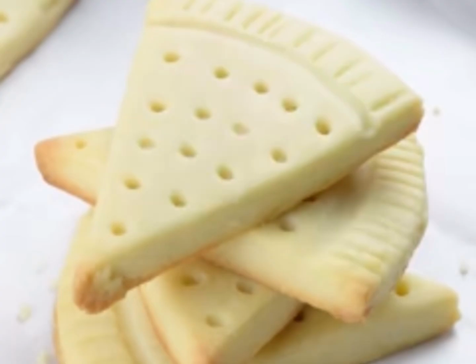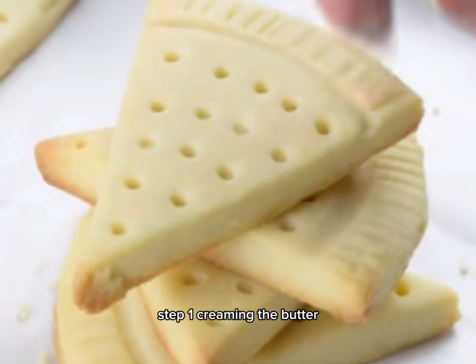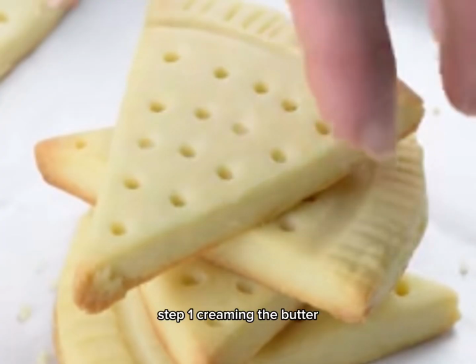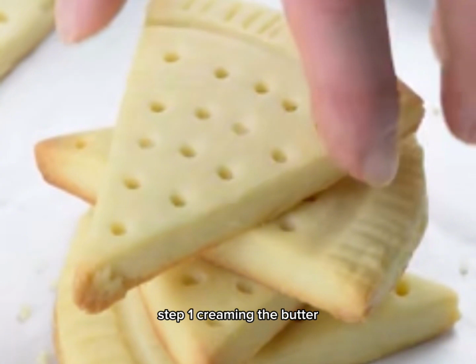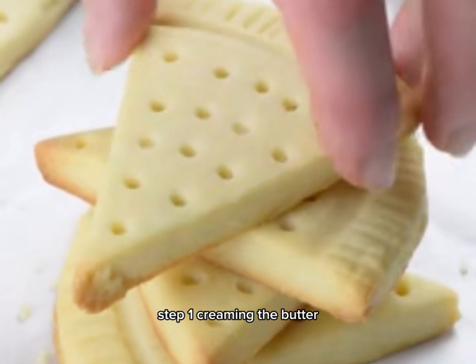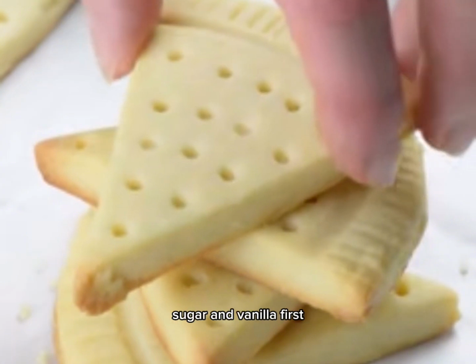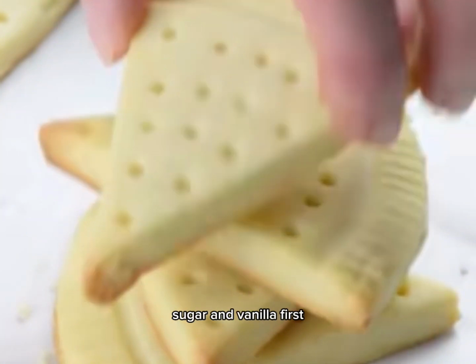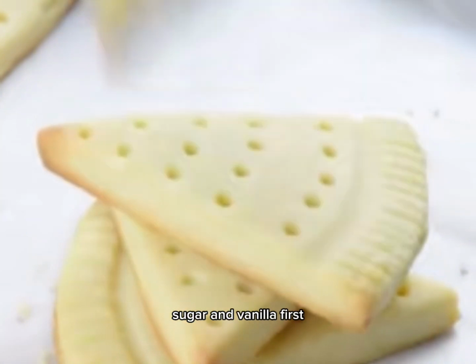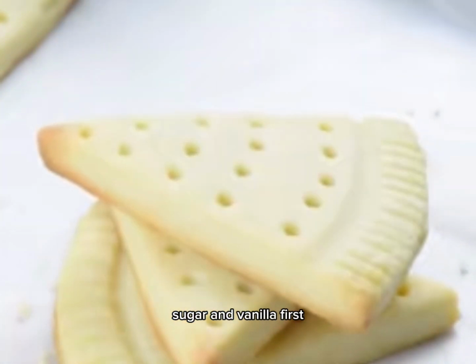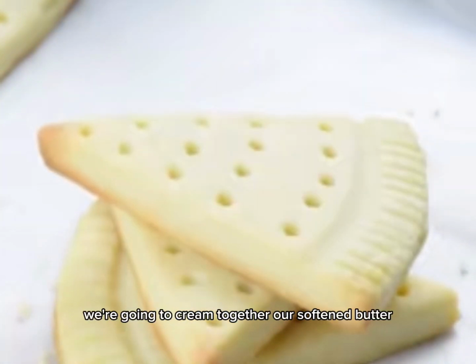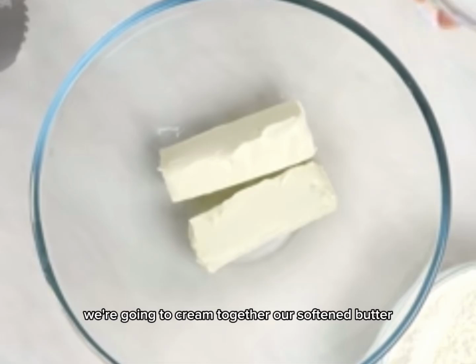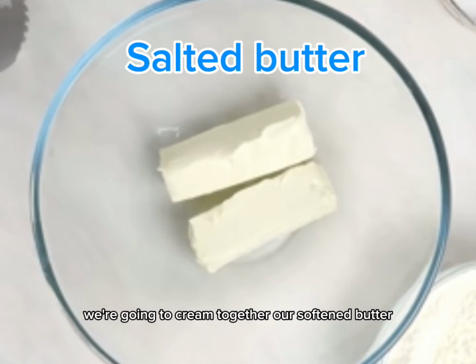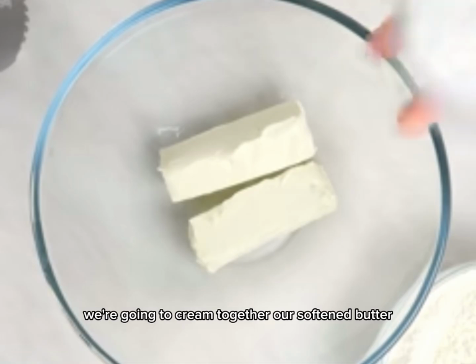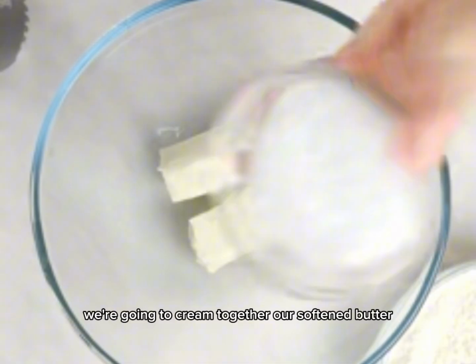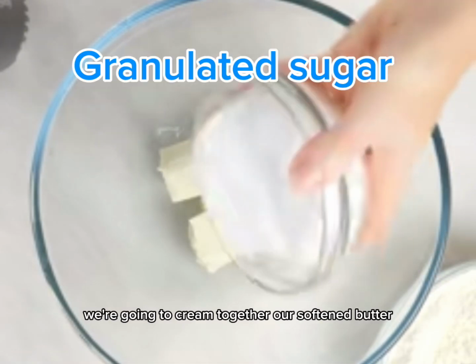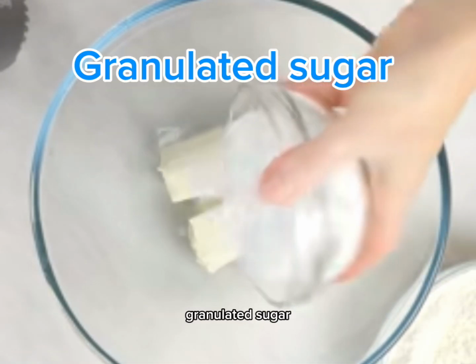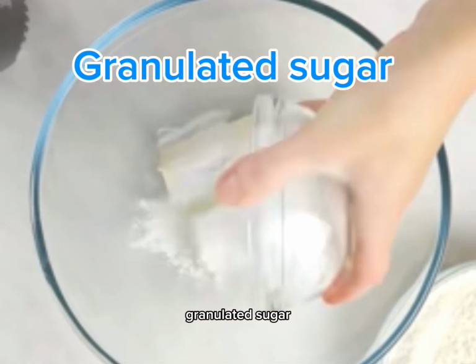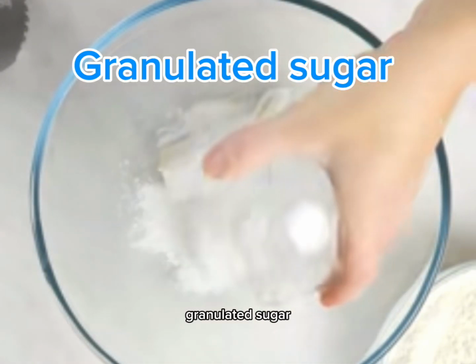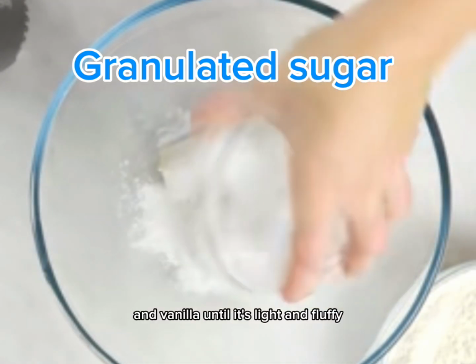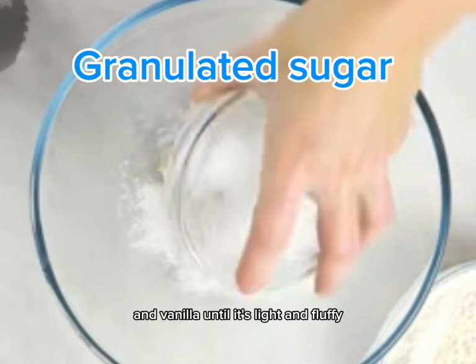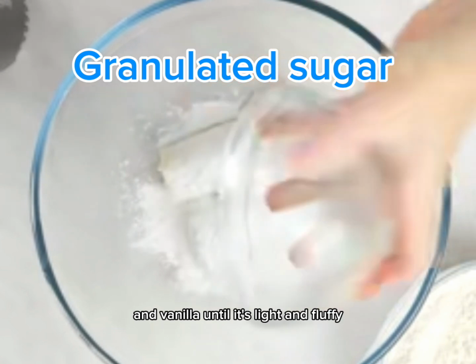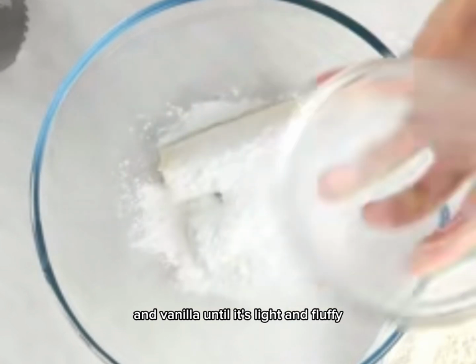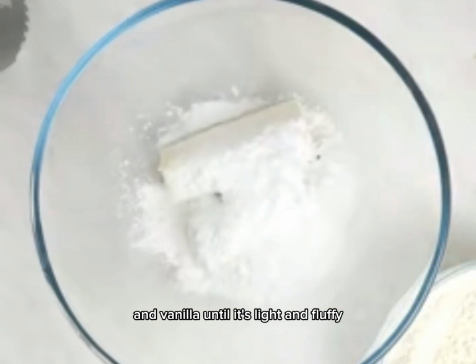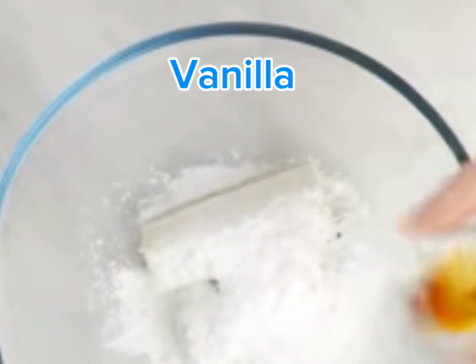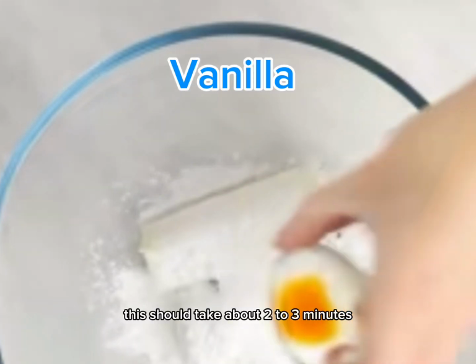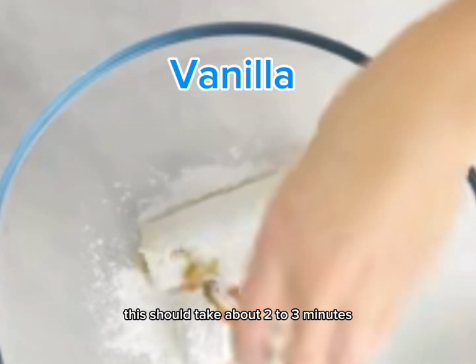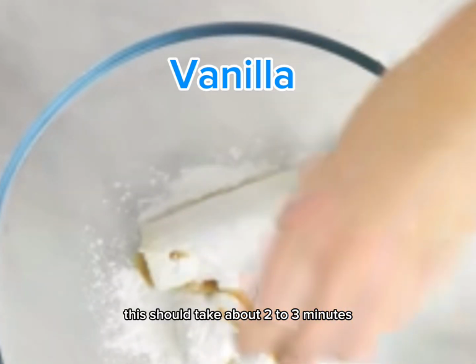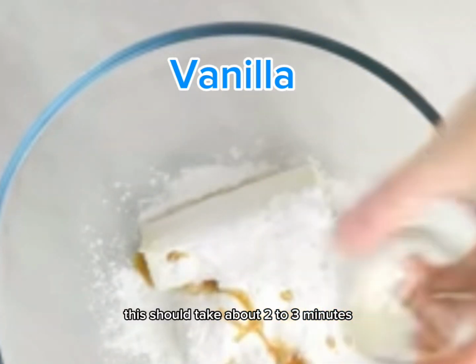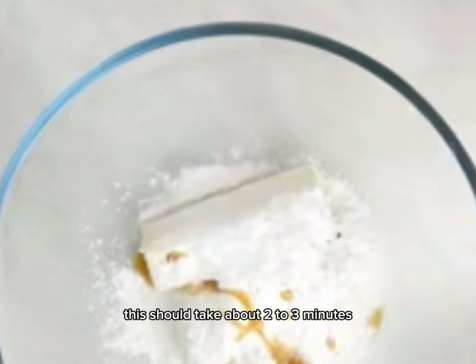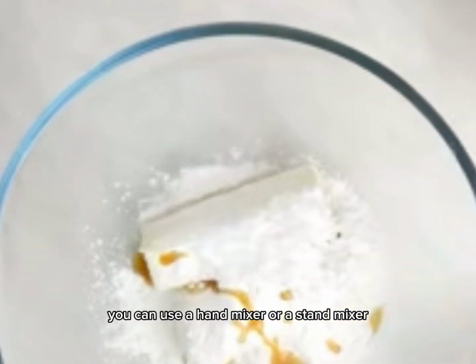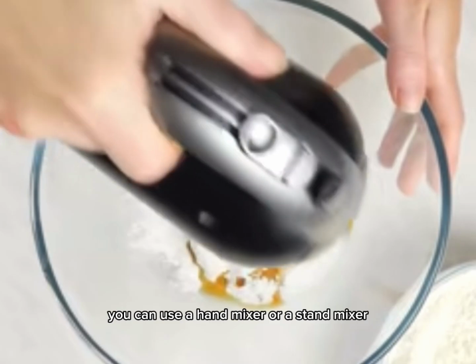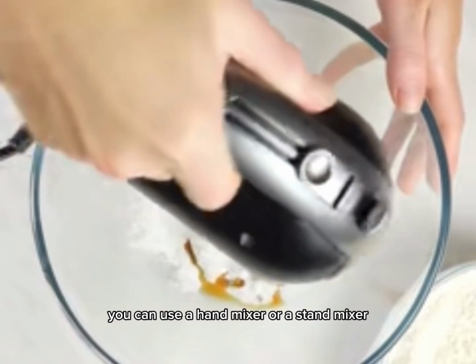Step 1: creaming the butter, sugar, and vanilla. First, we're going to cream together our softened butter, granulated sugar, and vanilla until it's light and fluffy. This should take about two to three minutes. You can use a hand mixer or a stand mixer, whatever you have on hand.